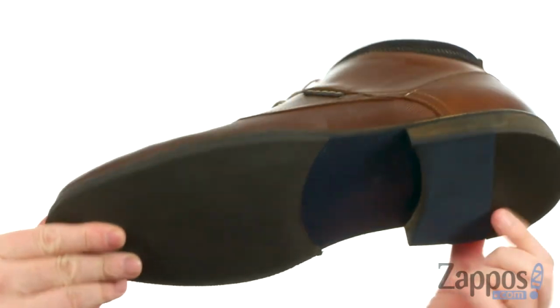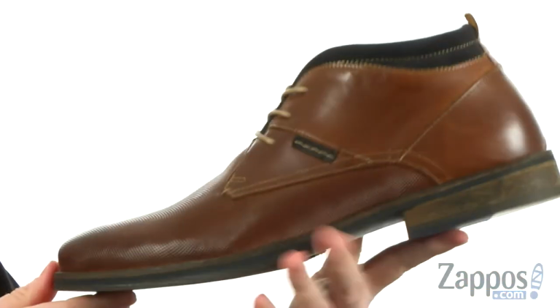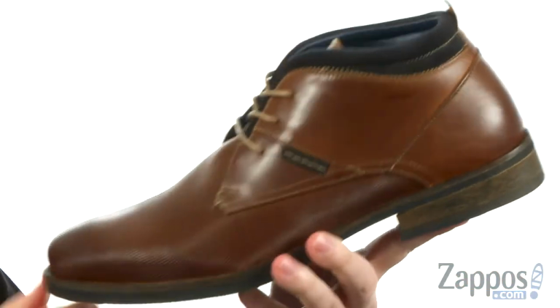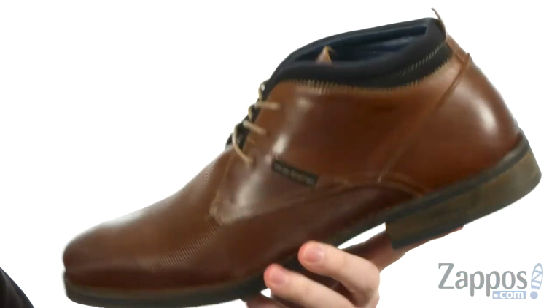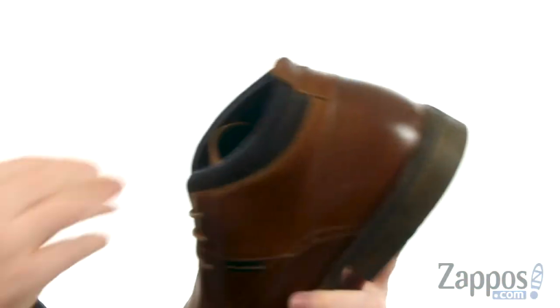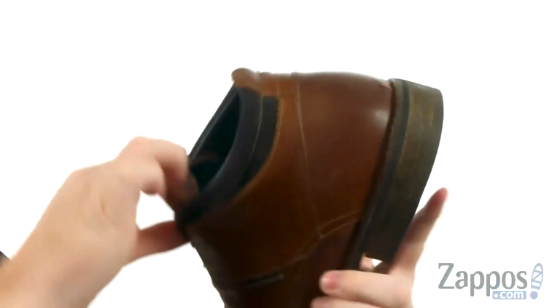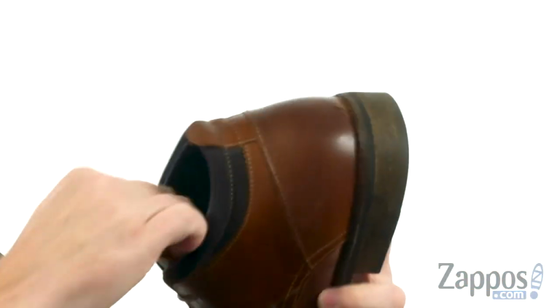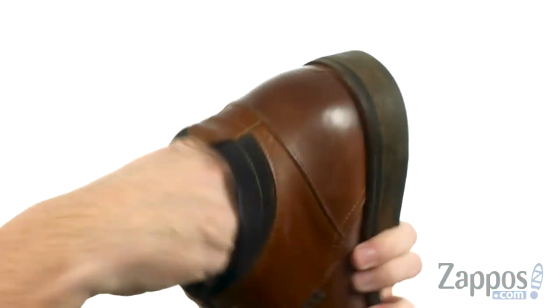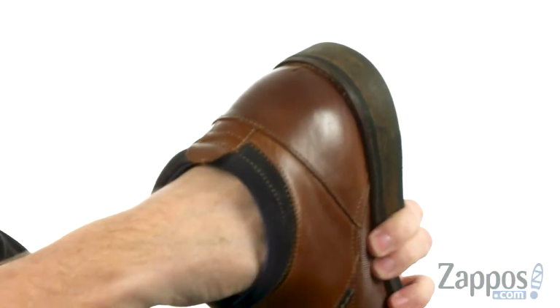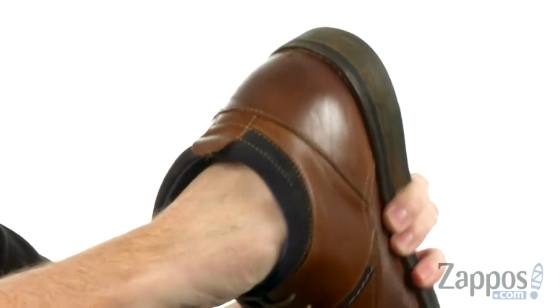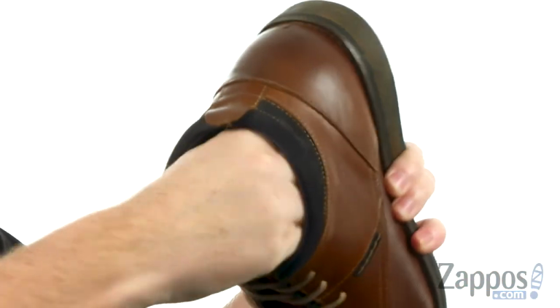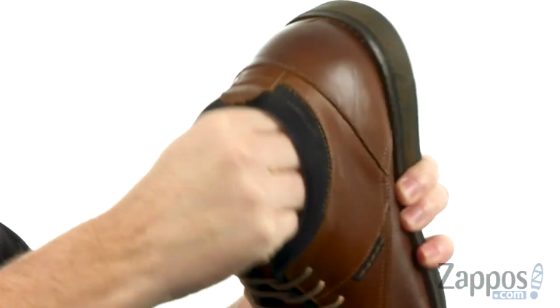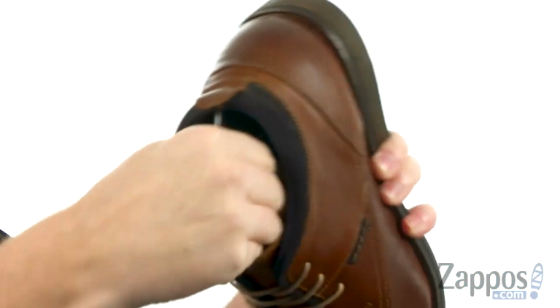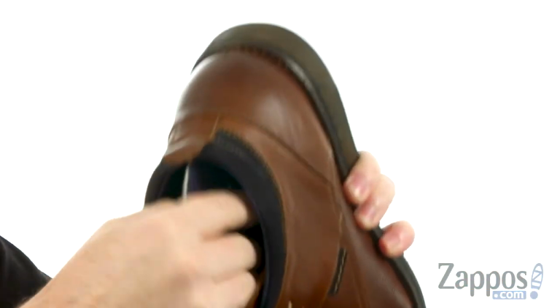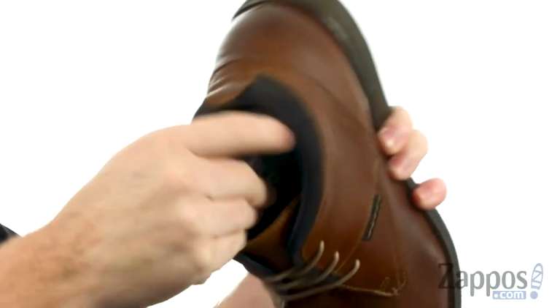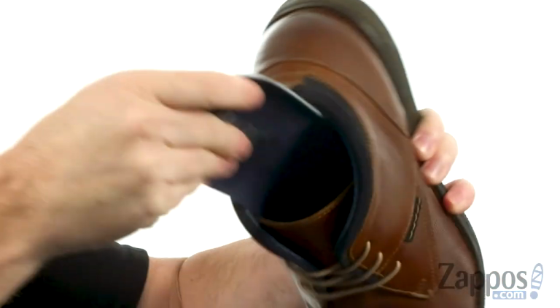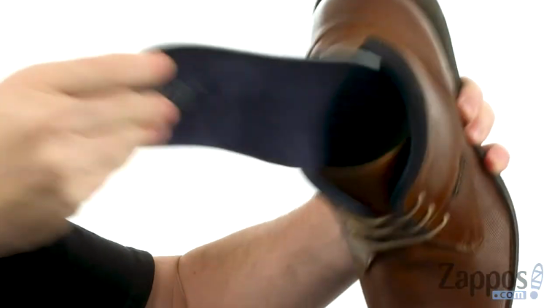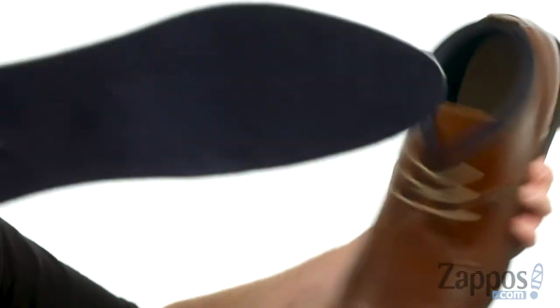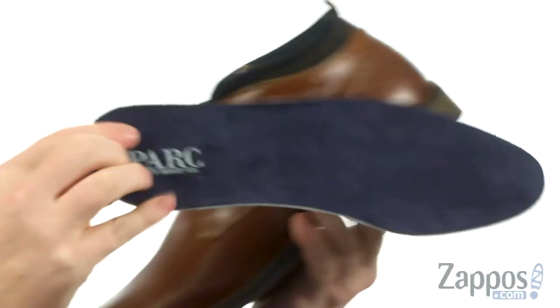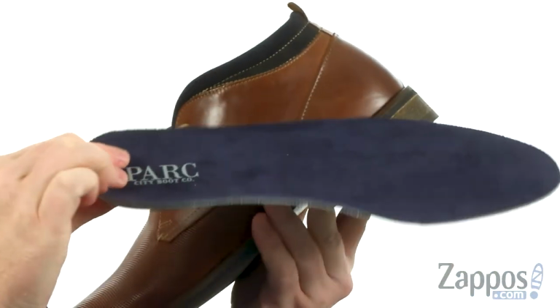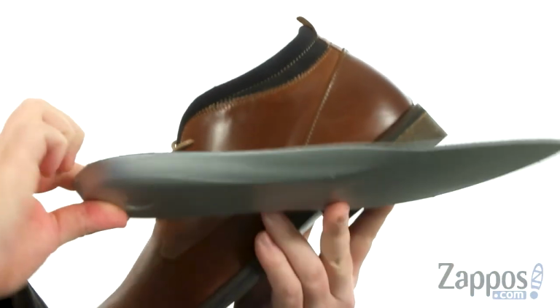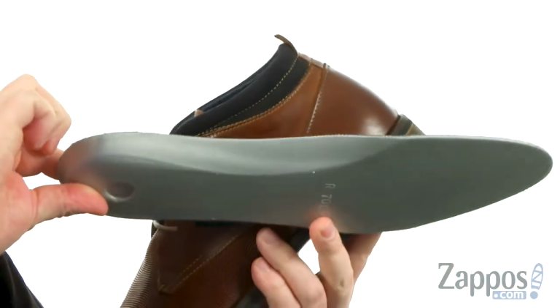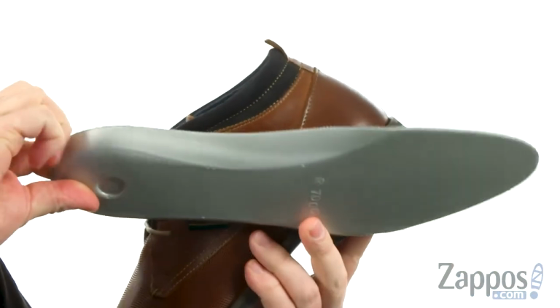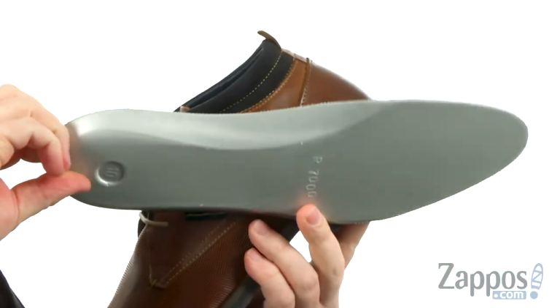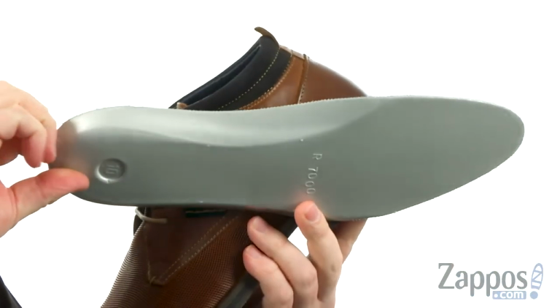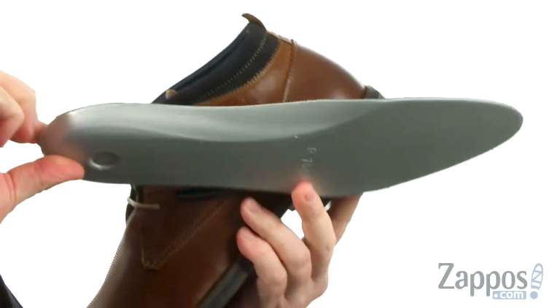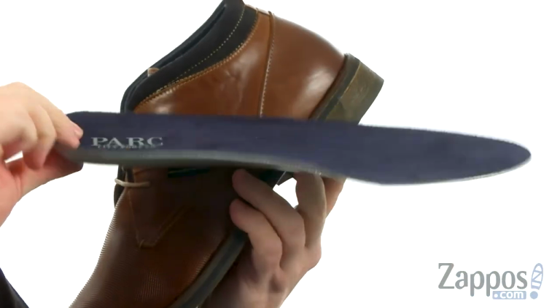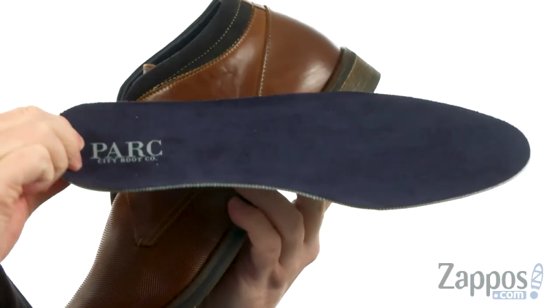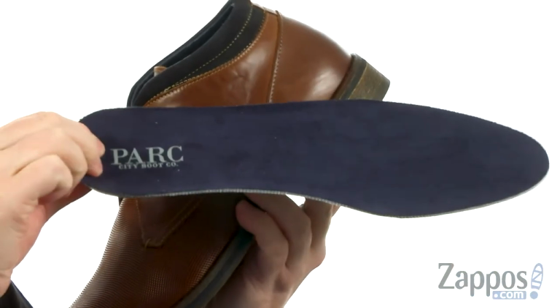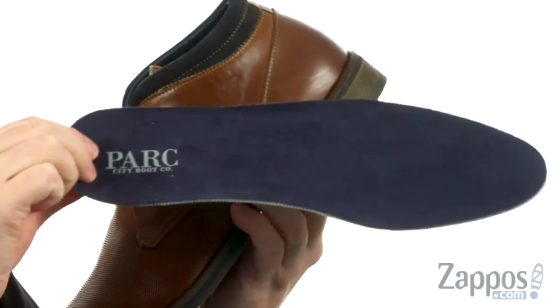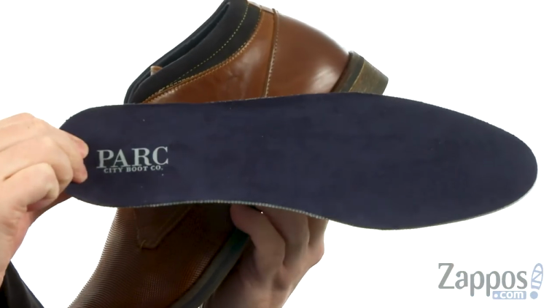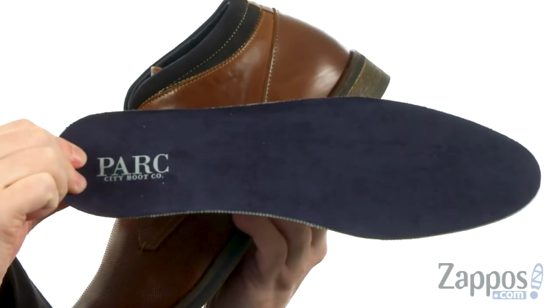On the interior, you might say: Joe, is this going to be comfortable? Boom — look at that, a ton of cushioning on the inside for all your comfort pleasure.